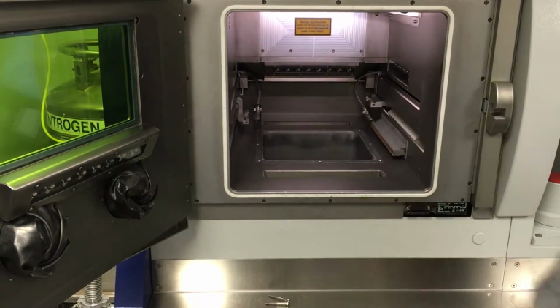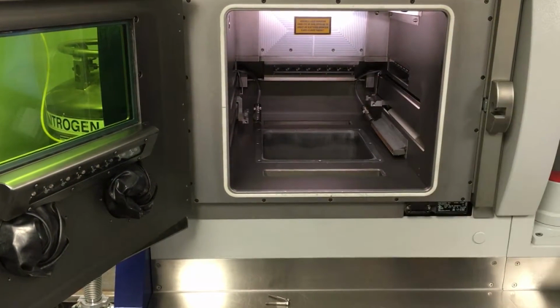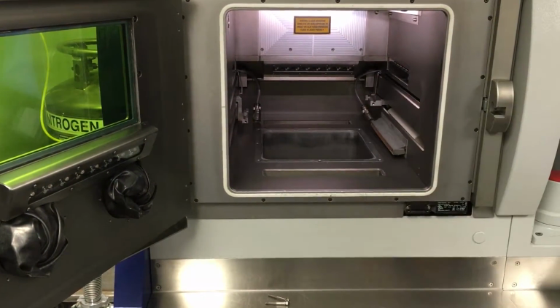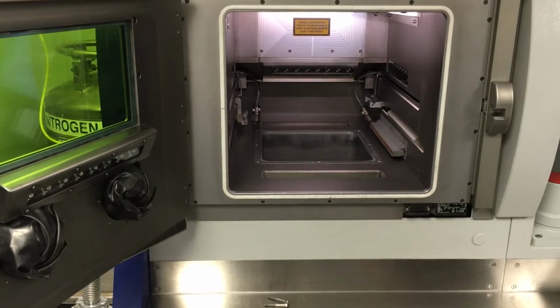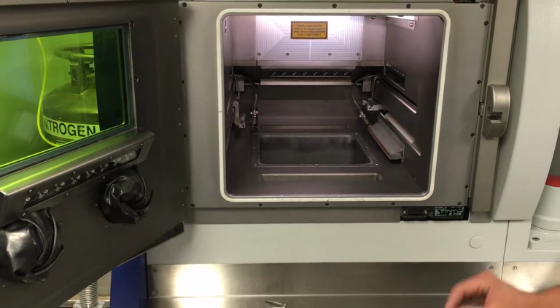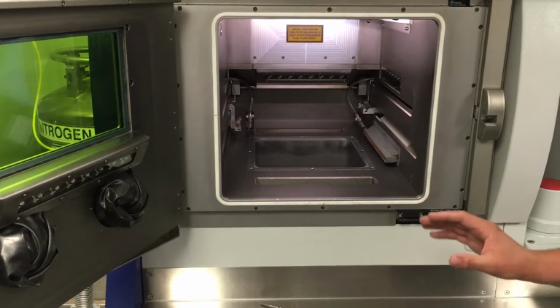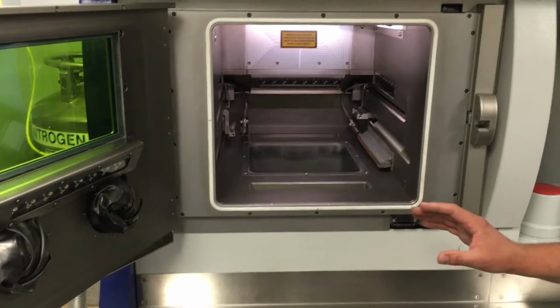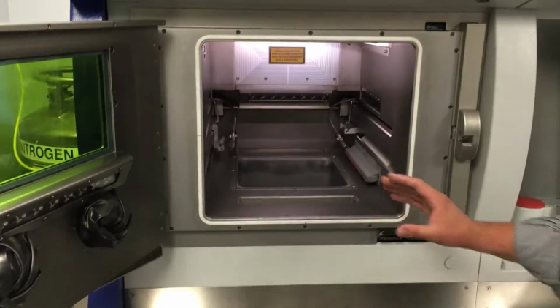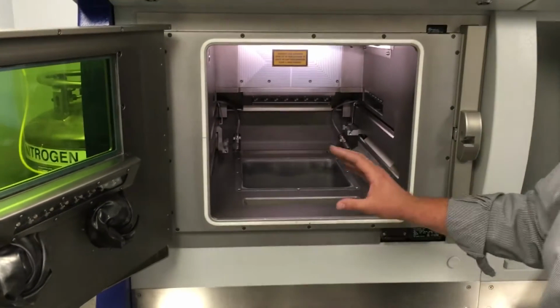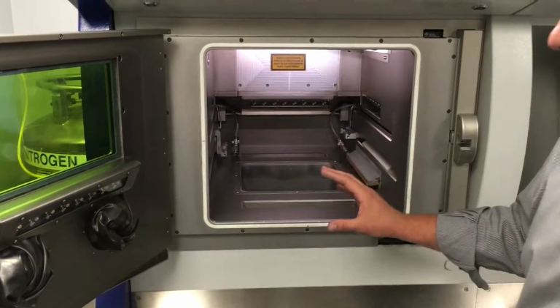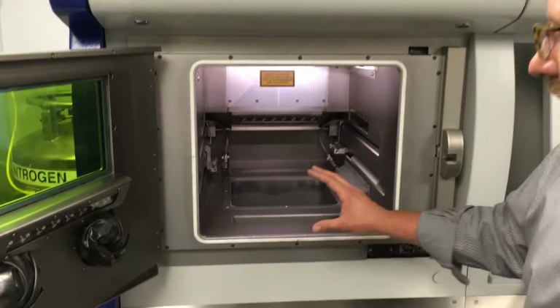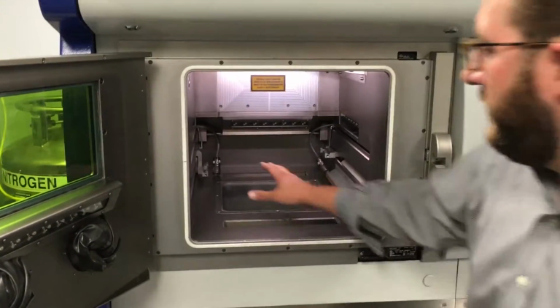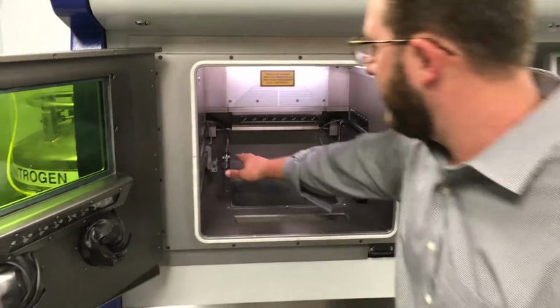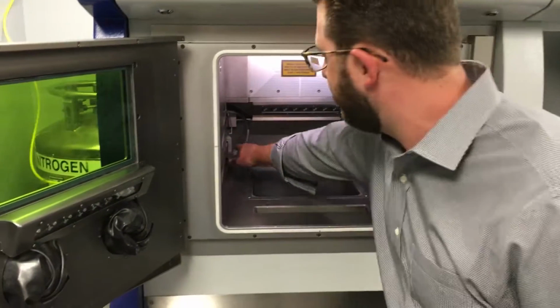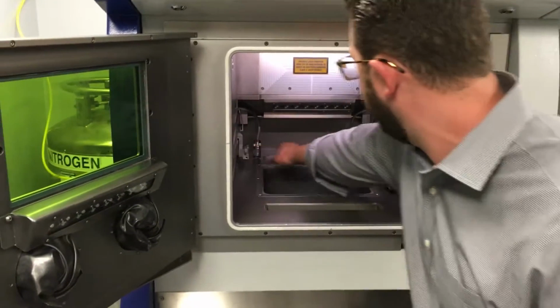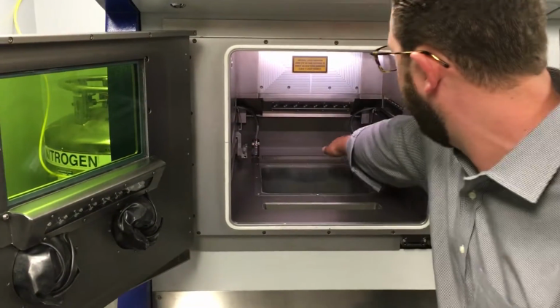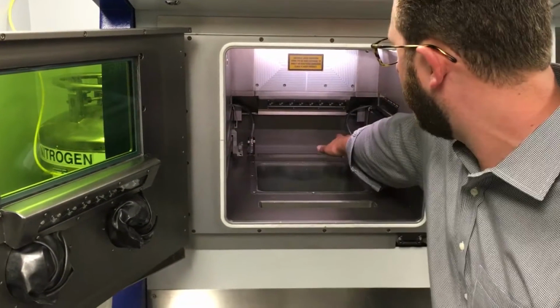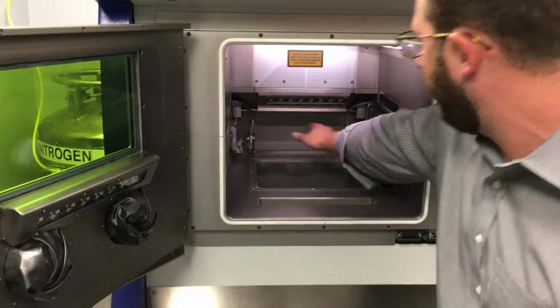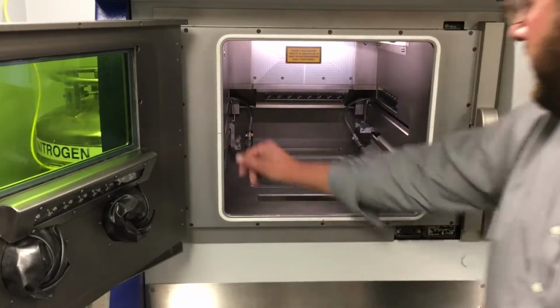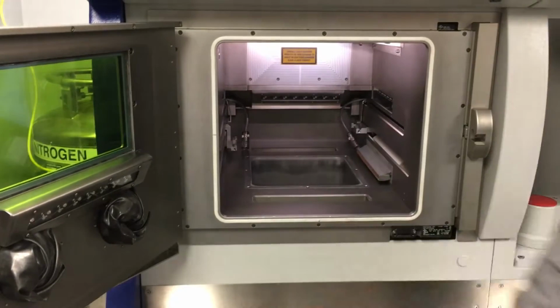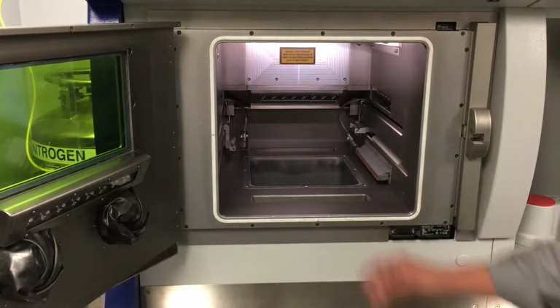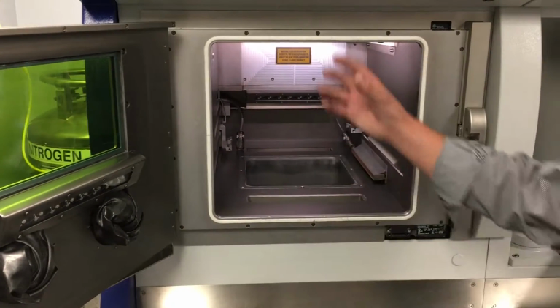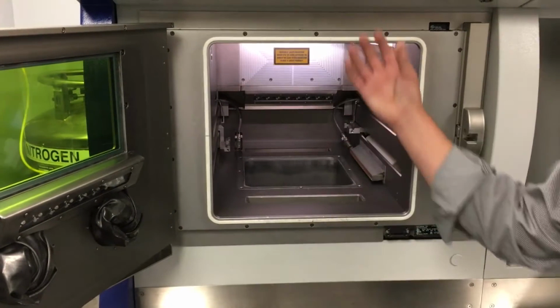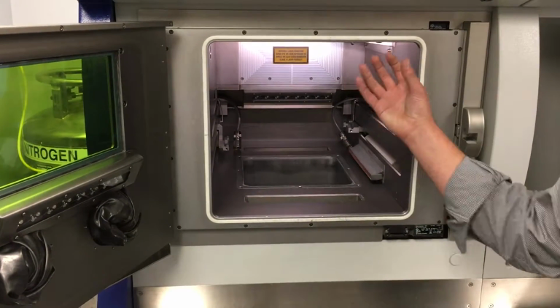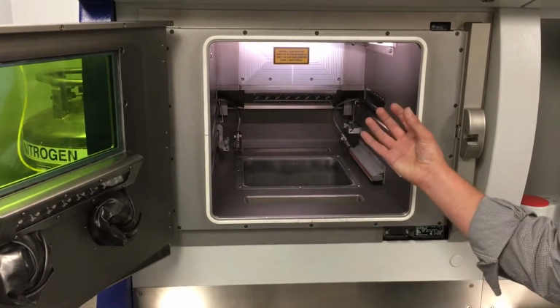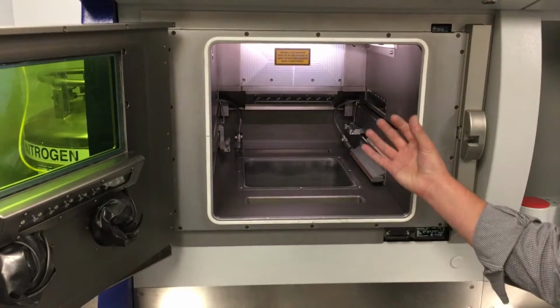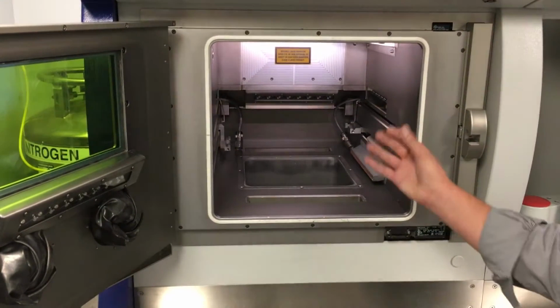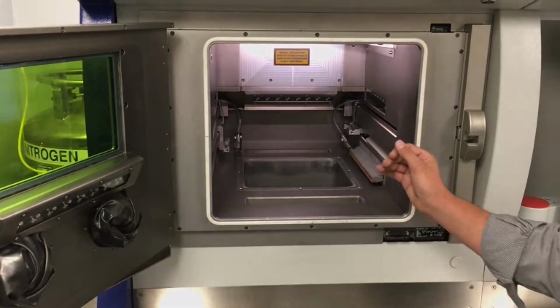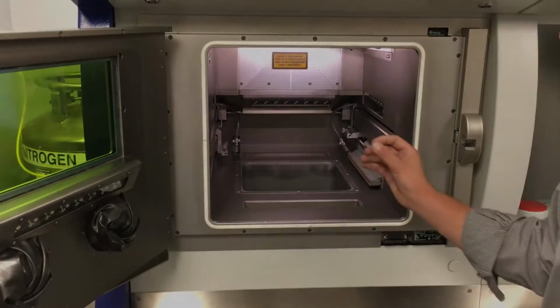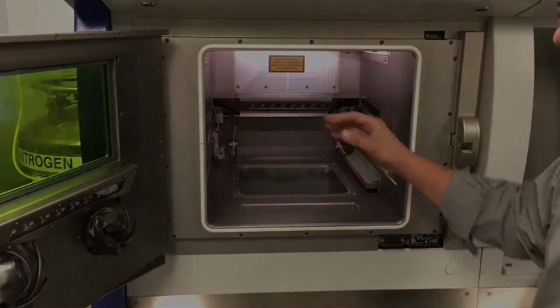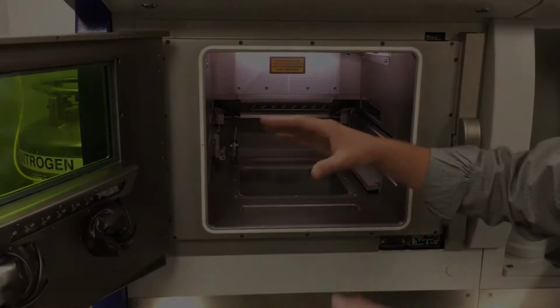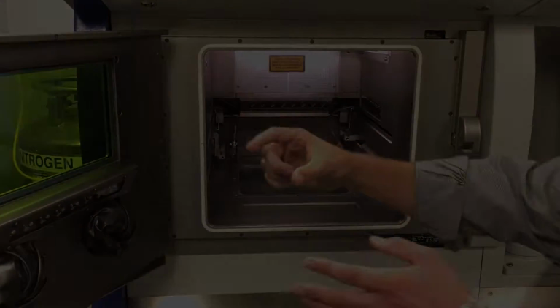And when it can be used, and when it can be beneficial to your company, to your bottom line, and when you can really leverage it to benefit your product line.